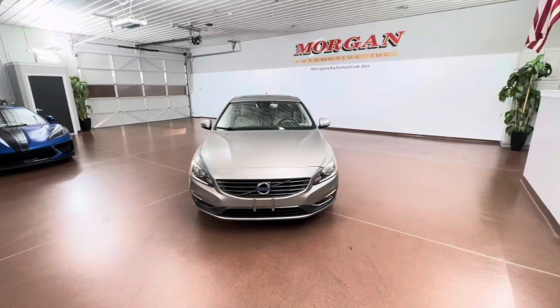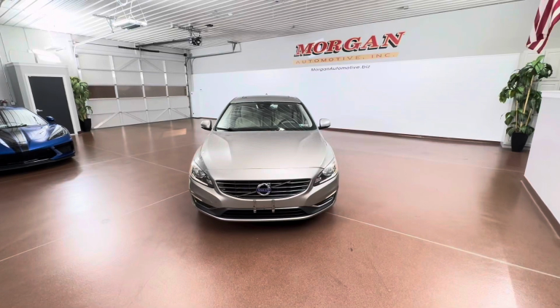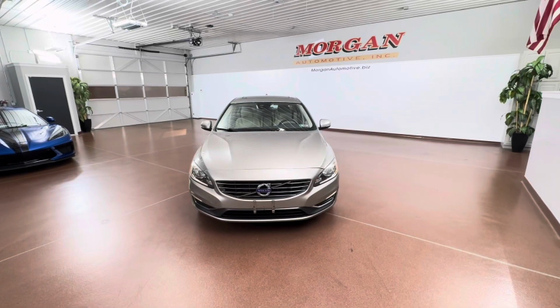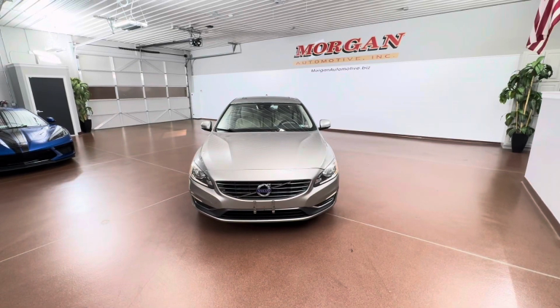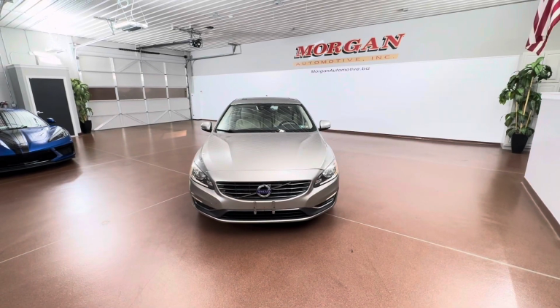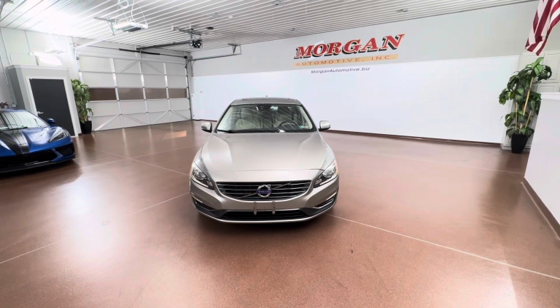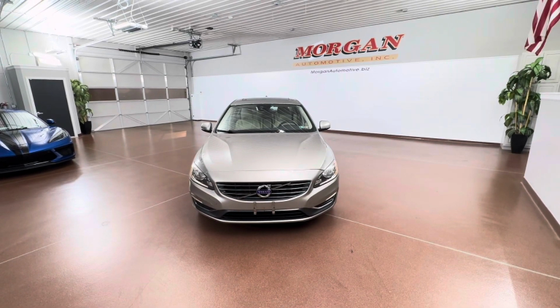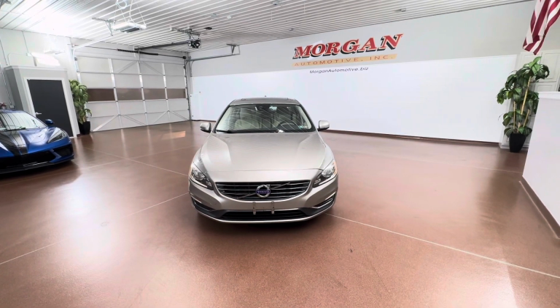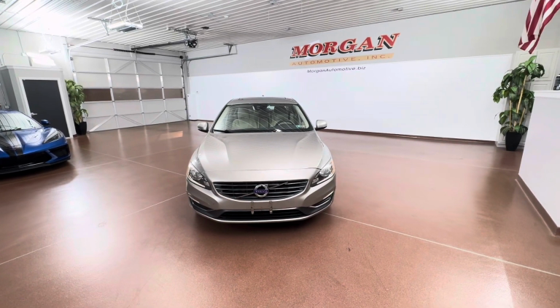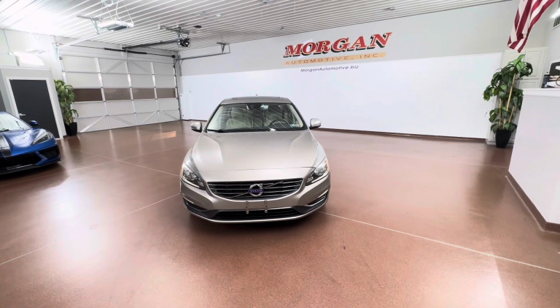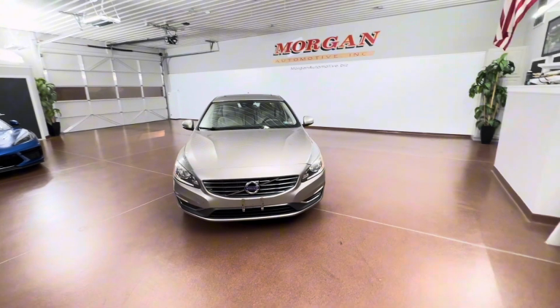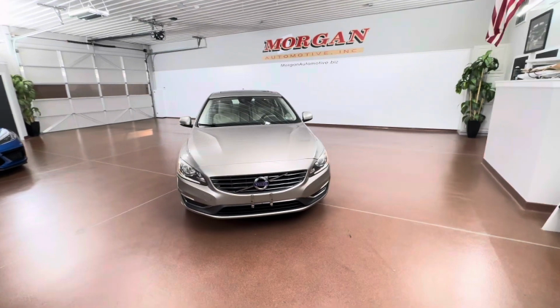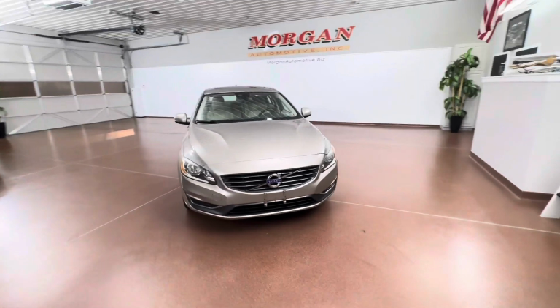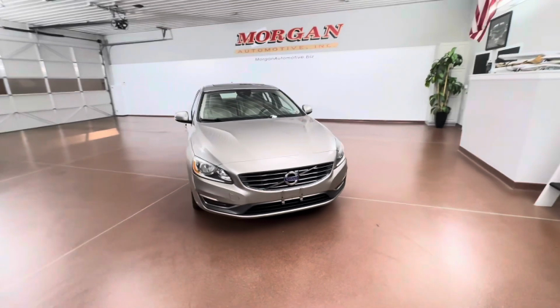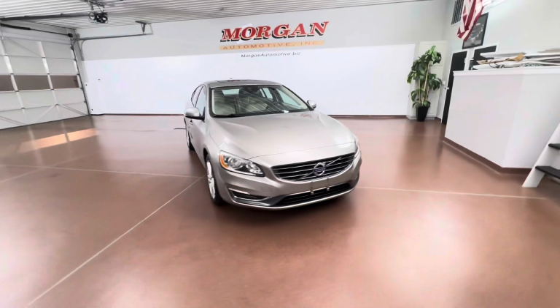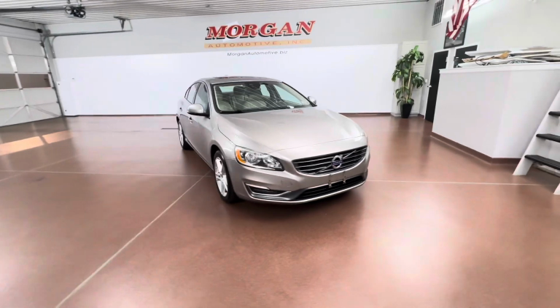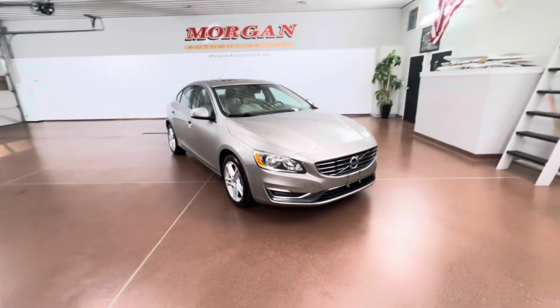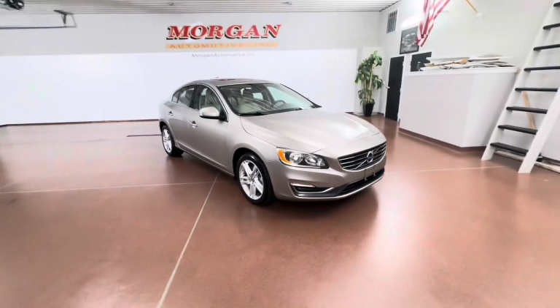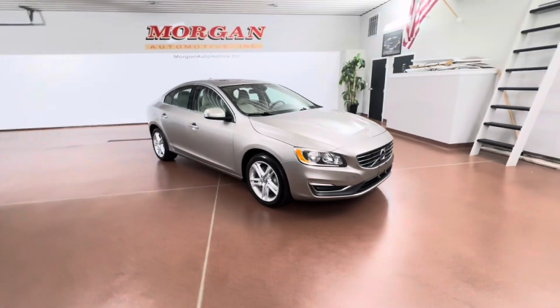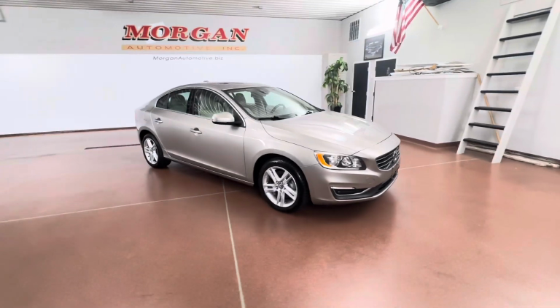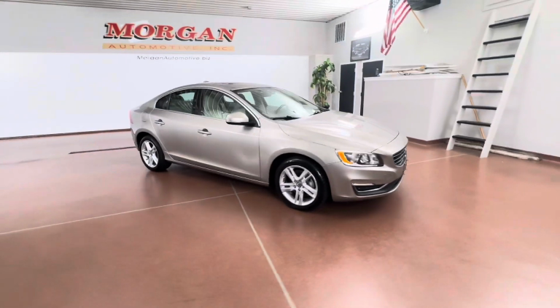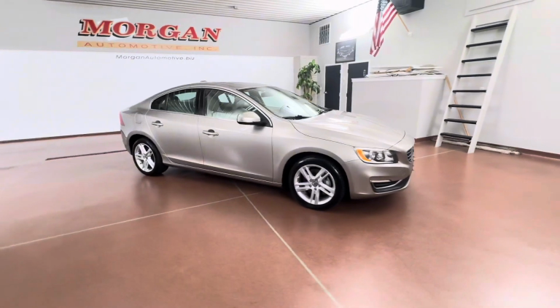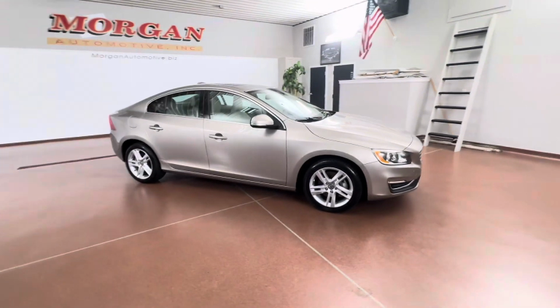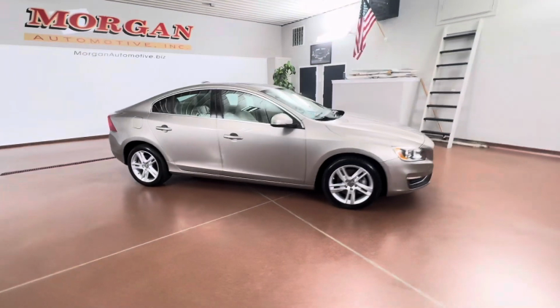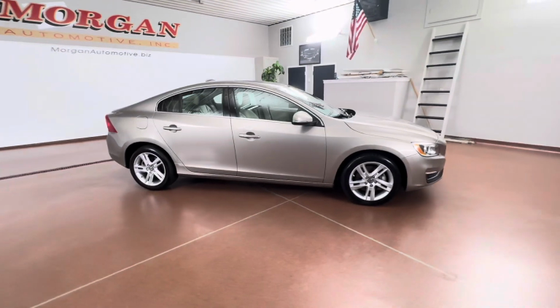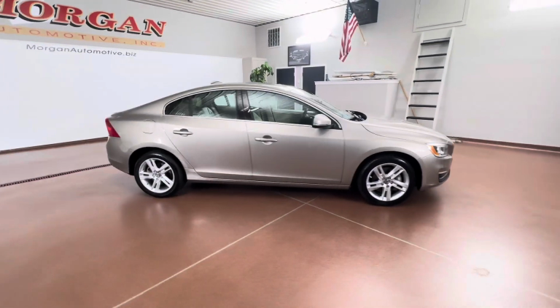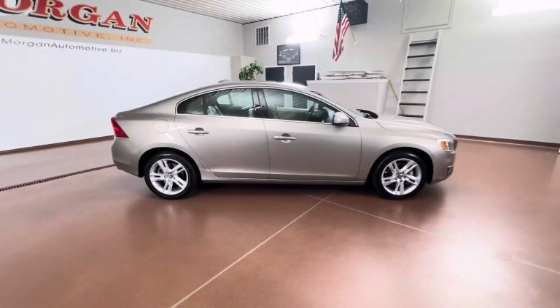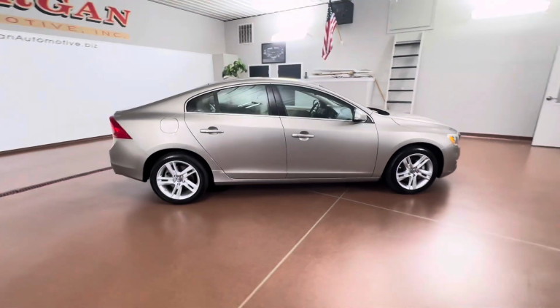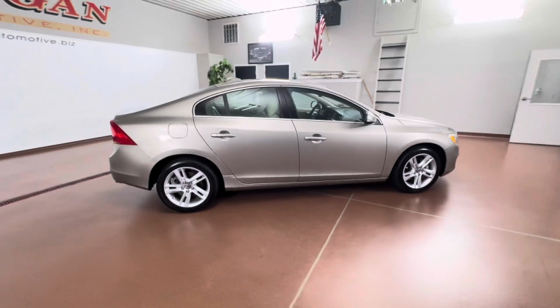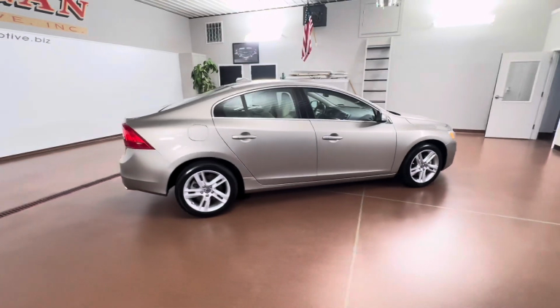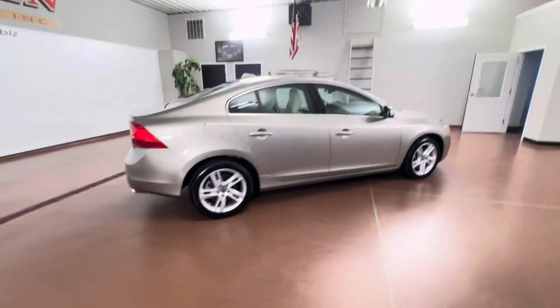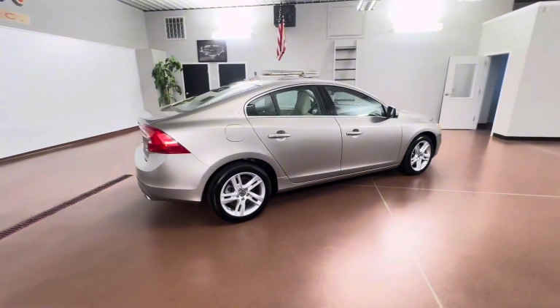How's it going everyone? Dylan here with Morgan Automotive. Today we have this 2015 Volvo S60 Premier Plus all-wheel drive. This vehicle has a clean Carfax, it has great service history, and the vehicle was just fully serviced here at the dealership.